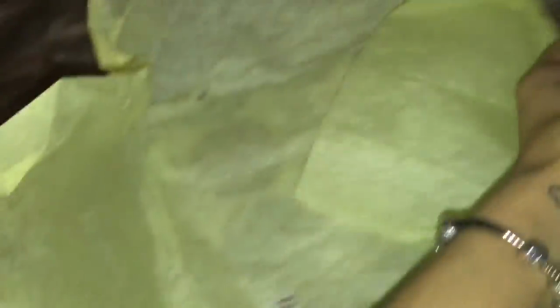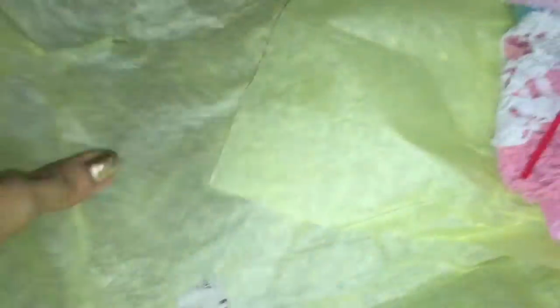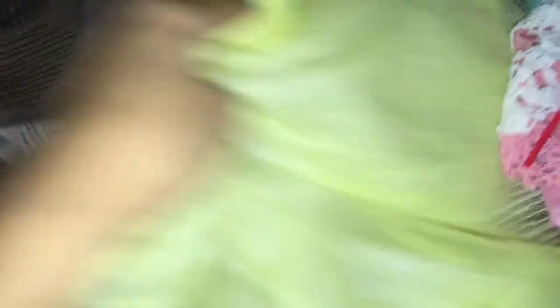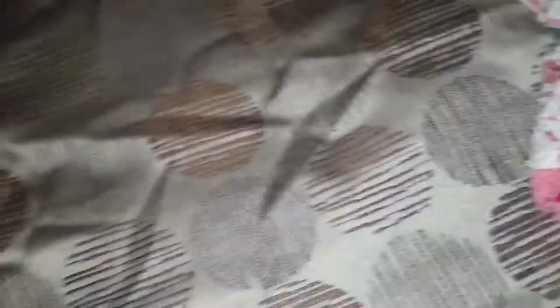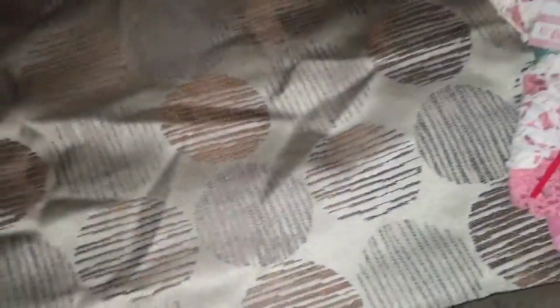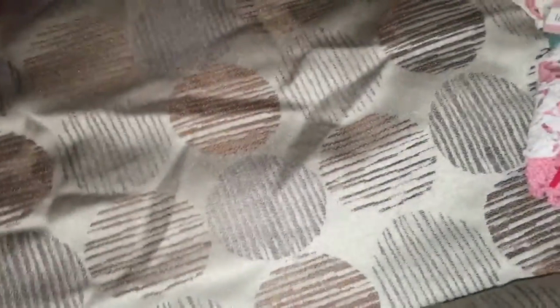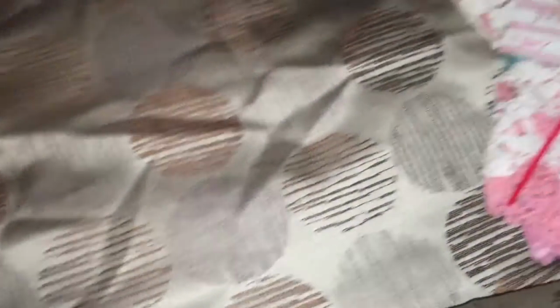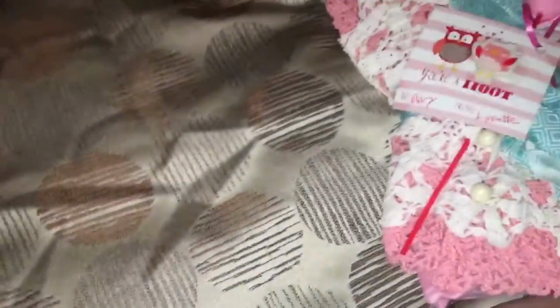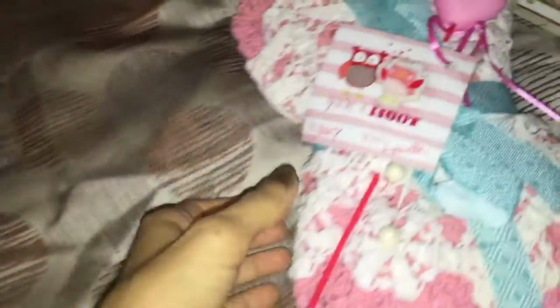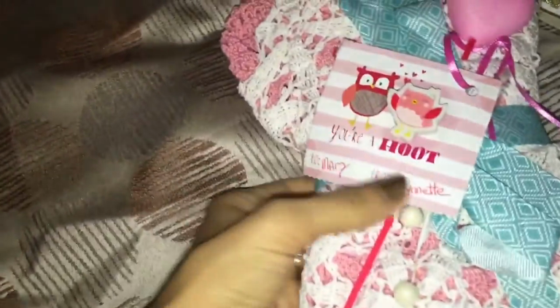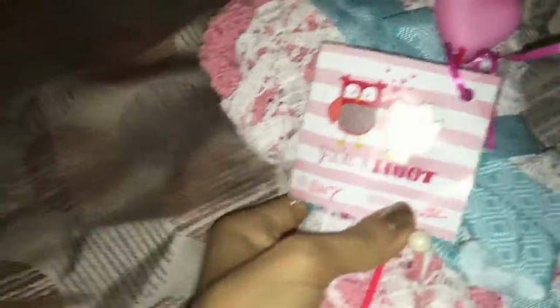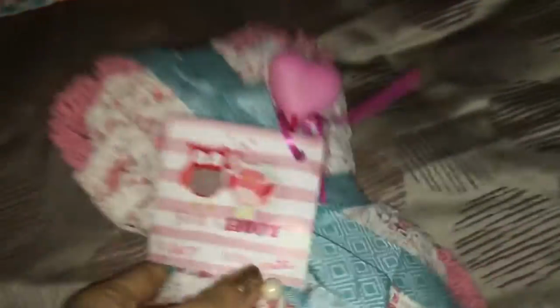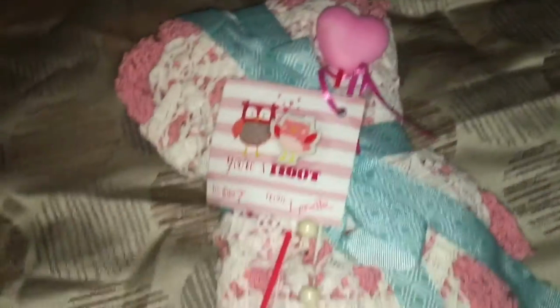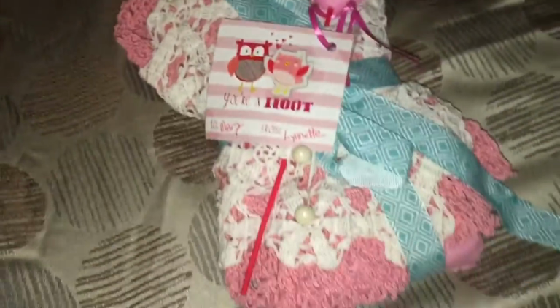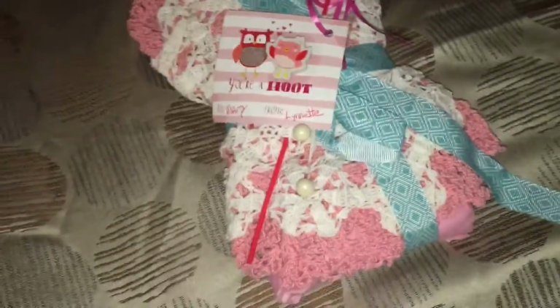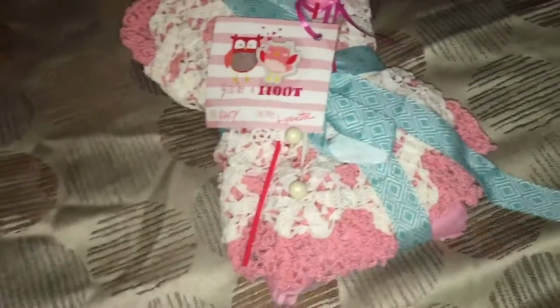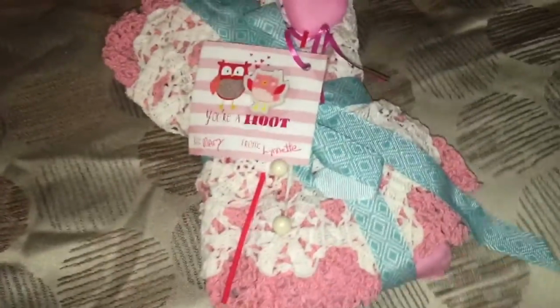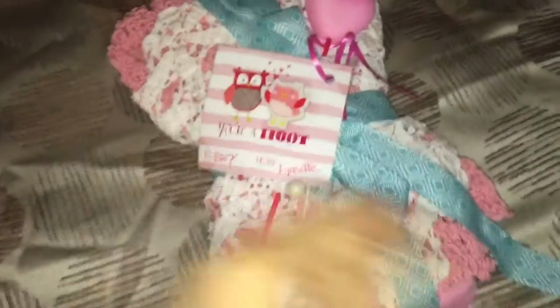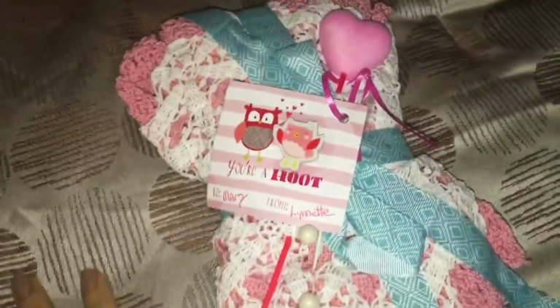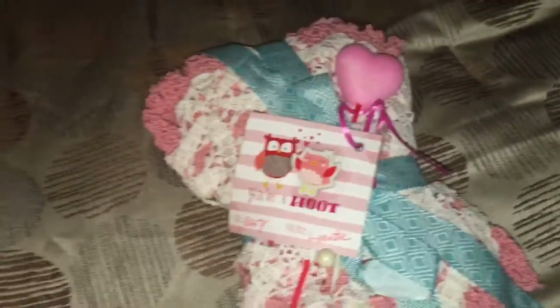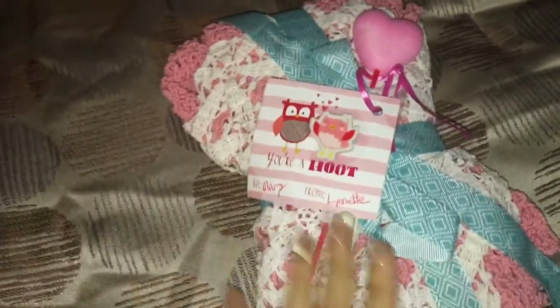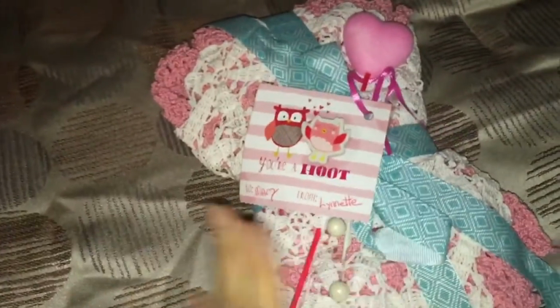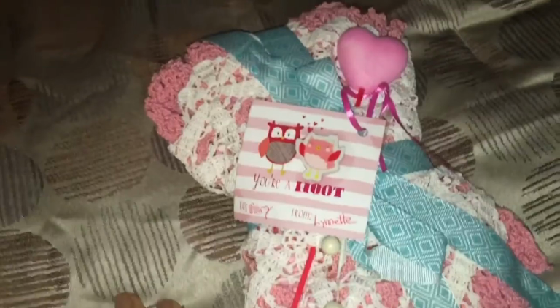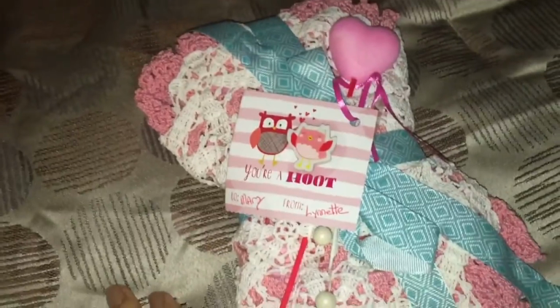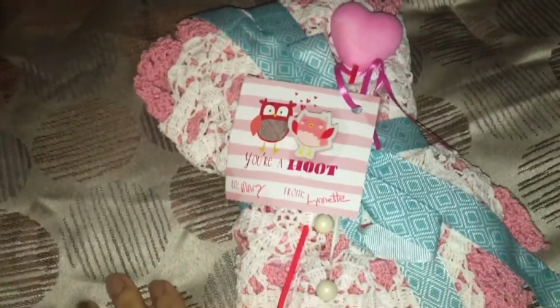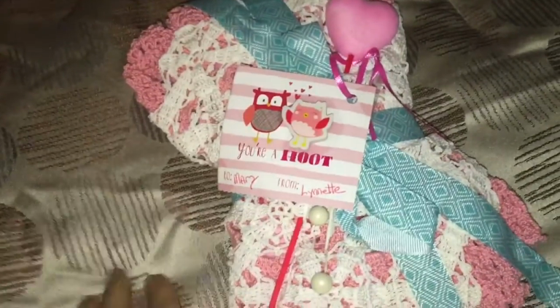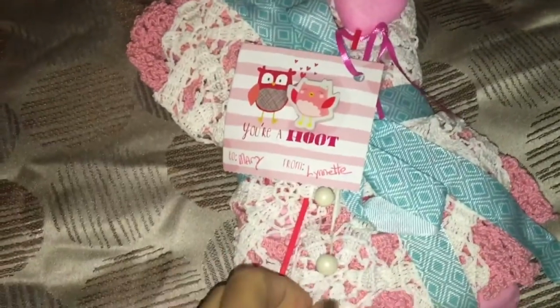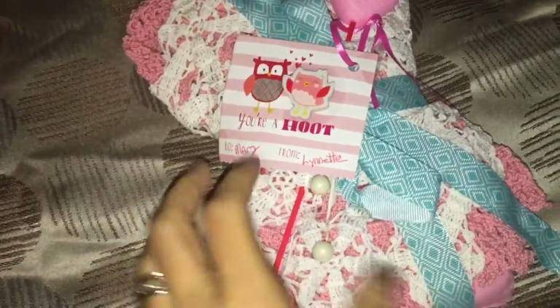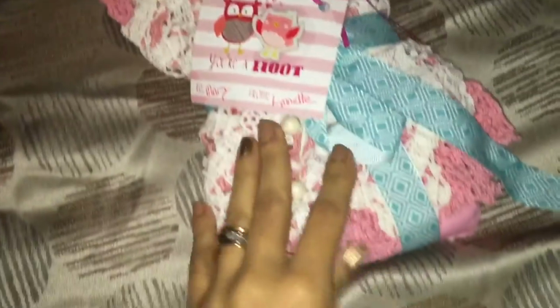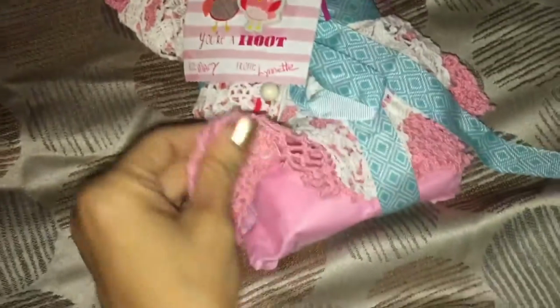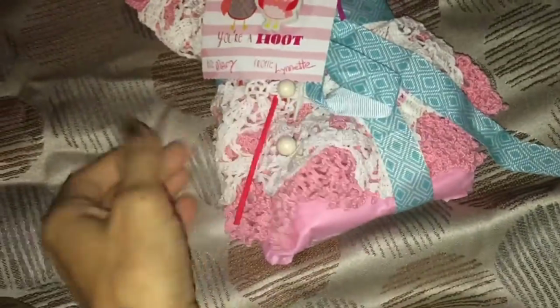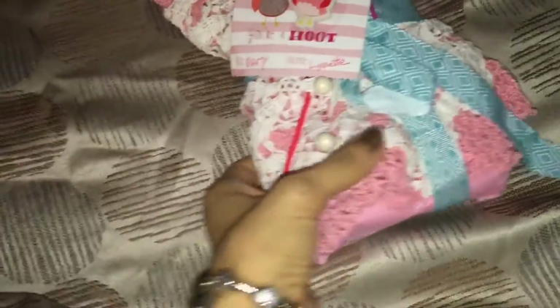This is so cute! Since I'm doing a Valentine's pocket letter challenge, I'm going to go ahead and enter these two in it. It's all wrapped up in some kind of cloth.